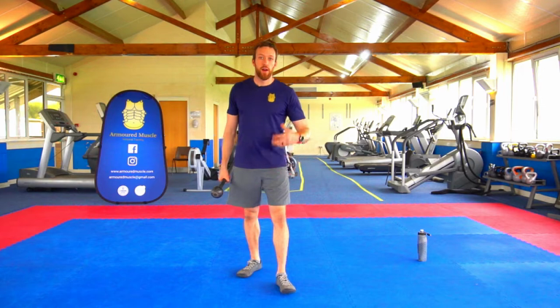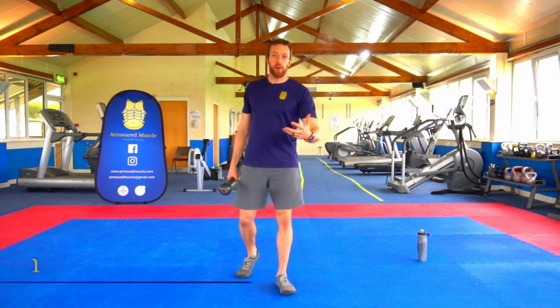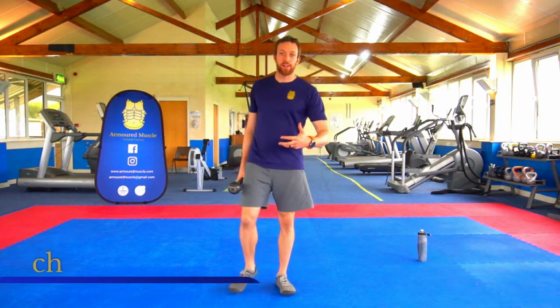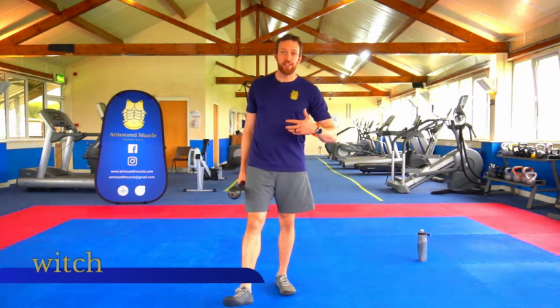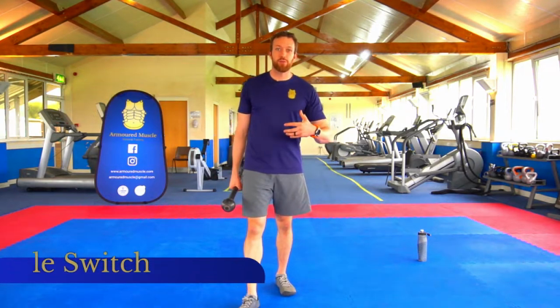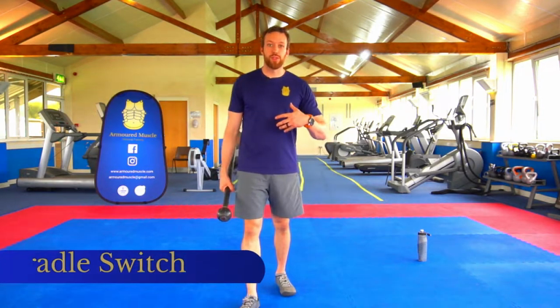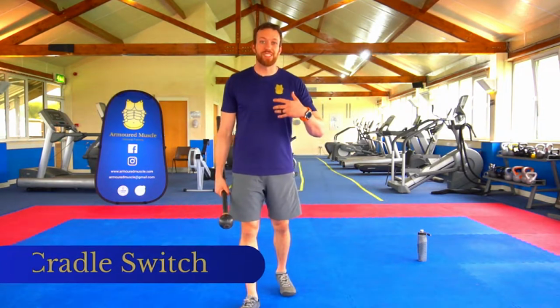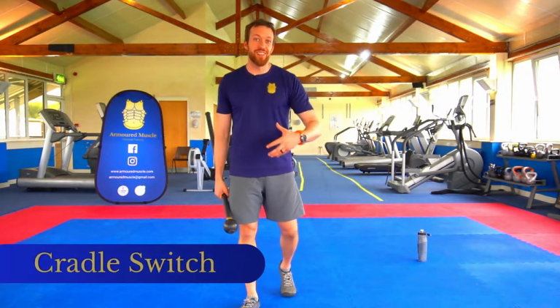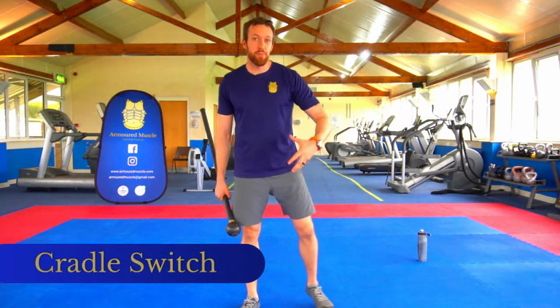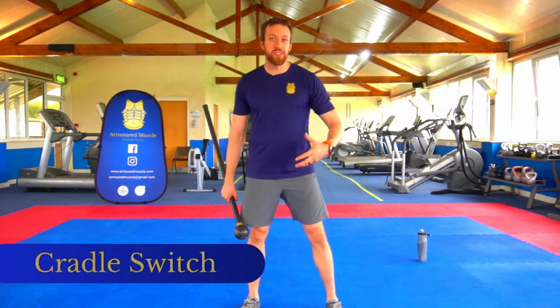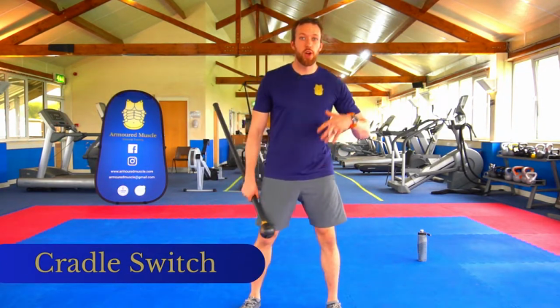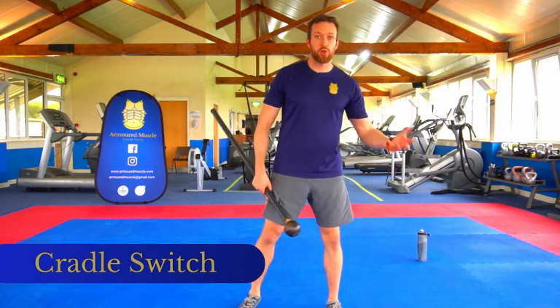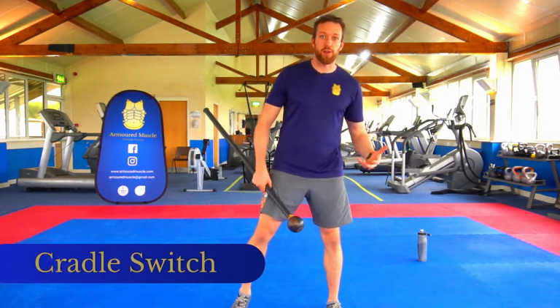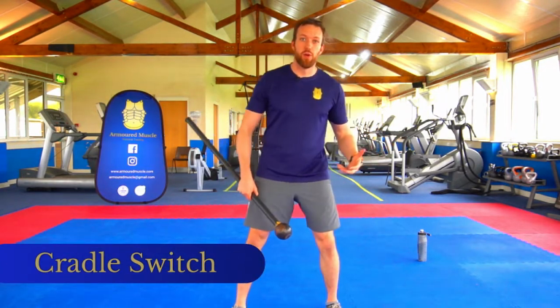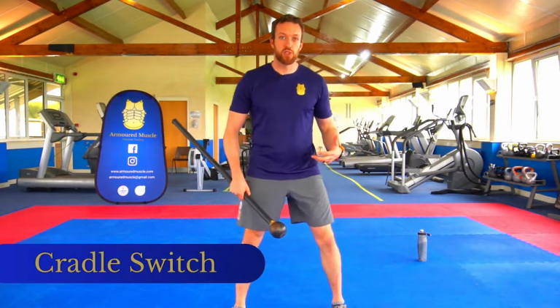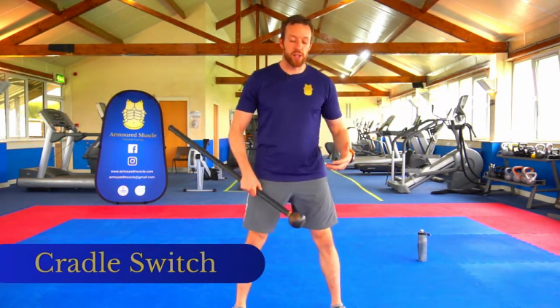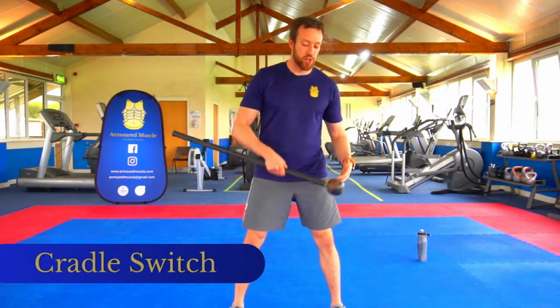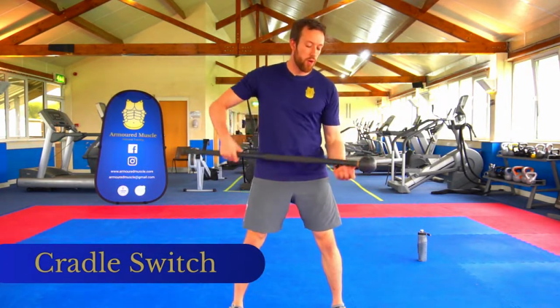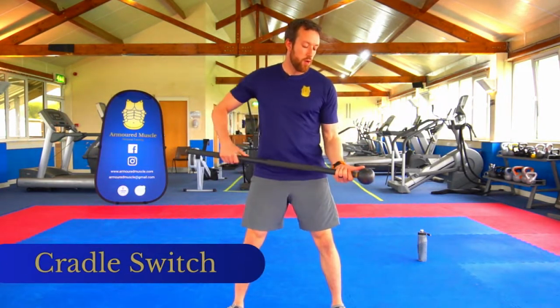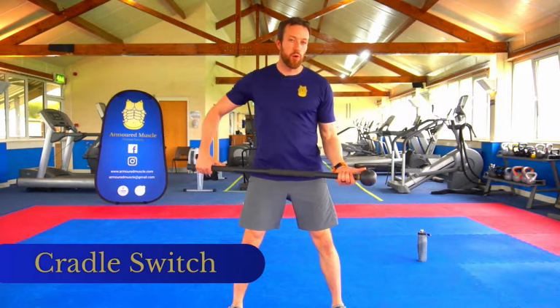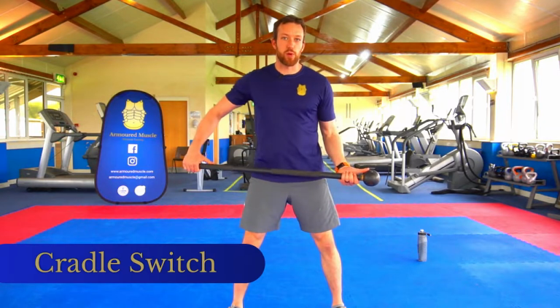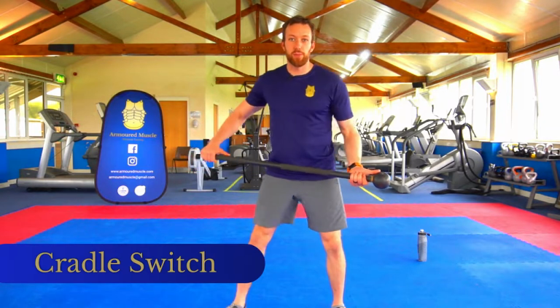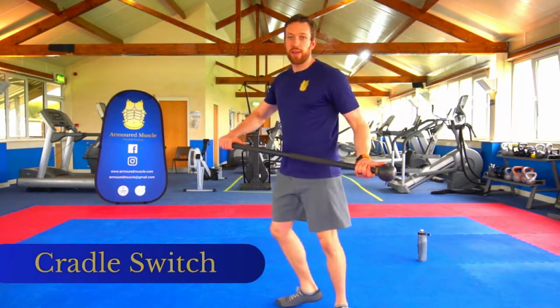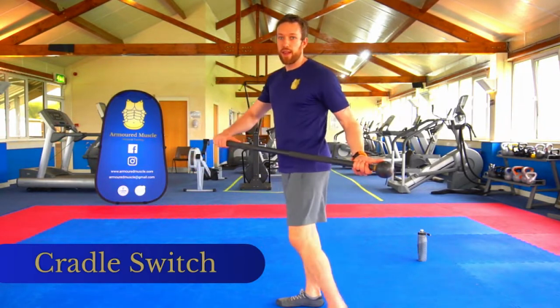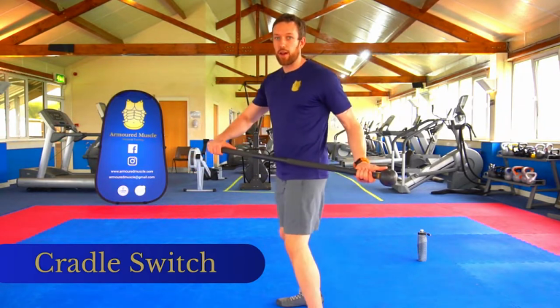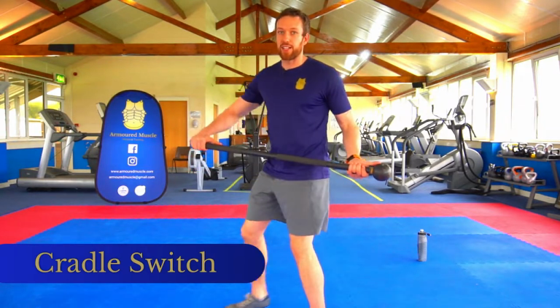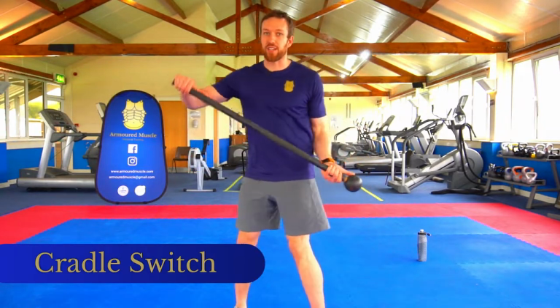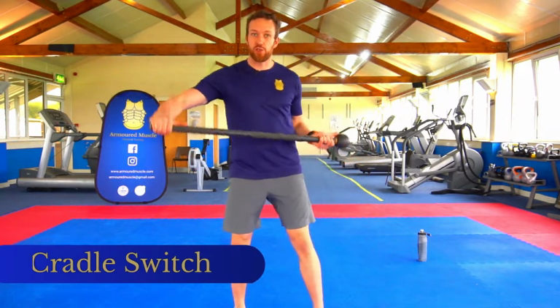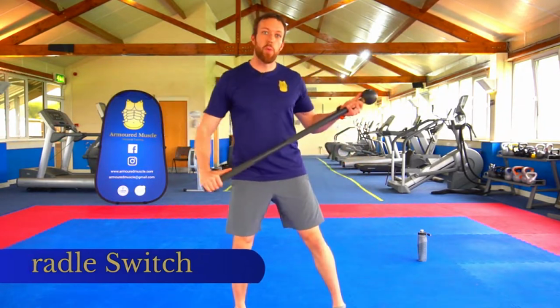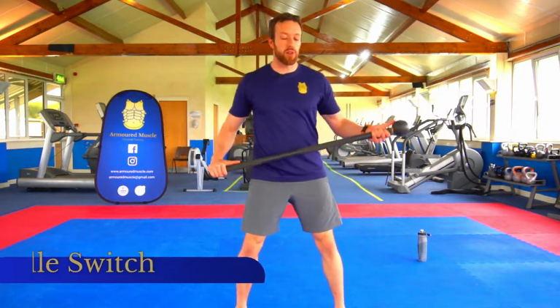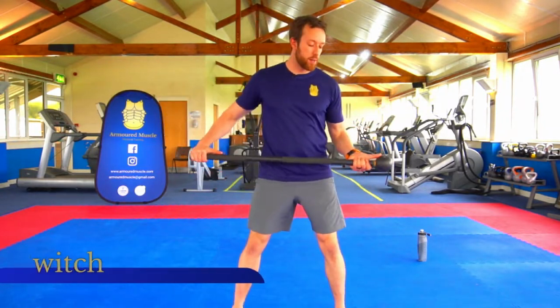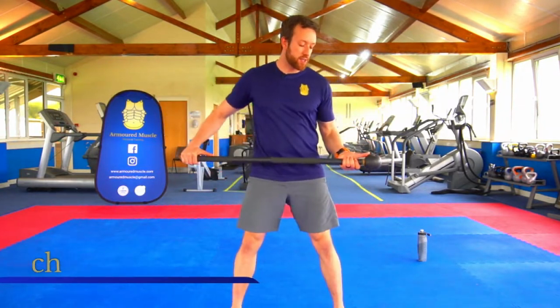Hello there, I'm going to take you through the steel mace cradle switch. For this one, you can be in kind of any stance — it's your upper body that really matters.